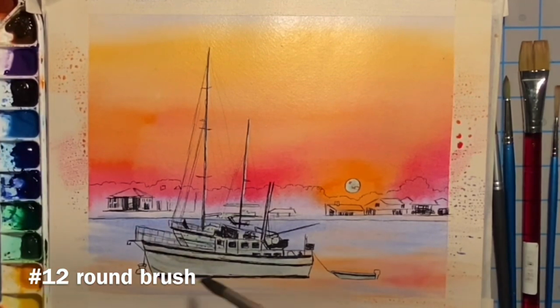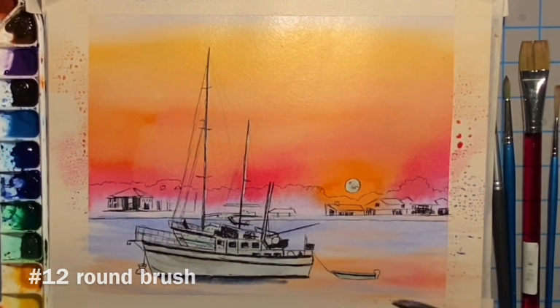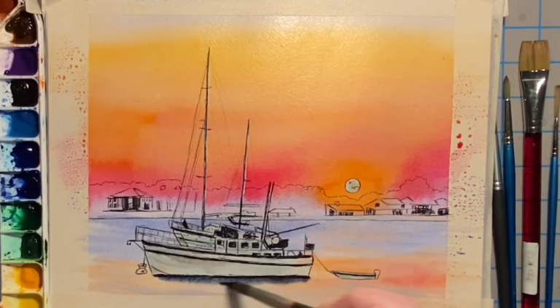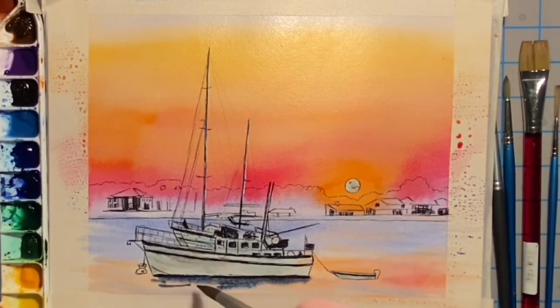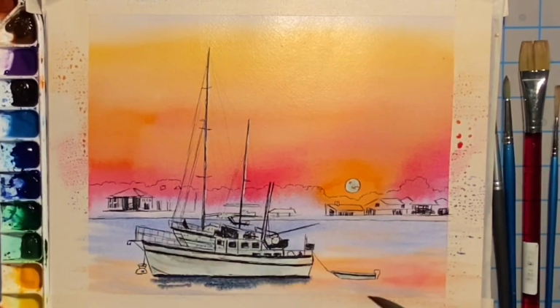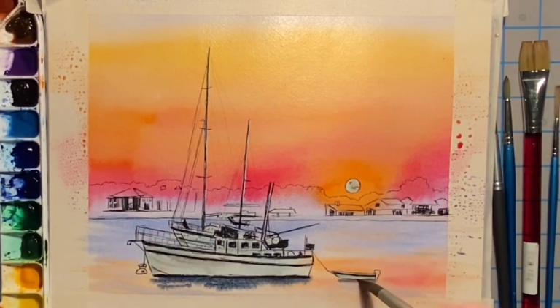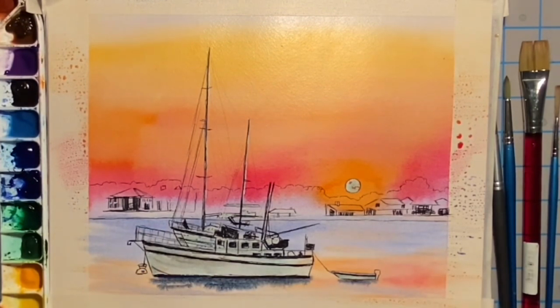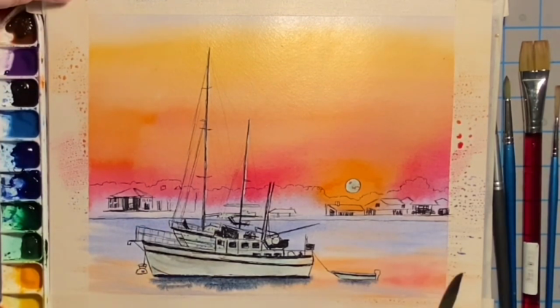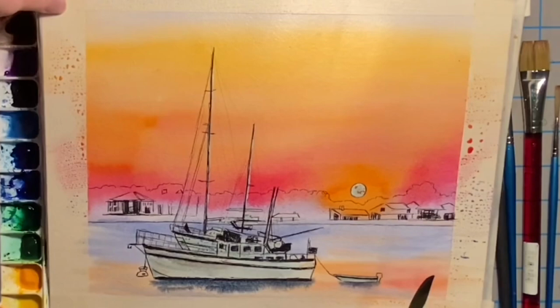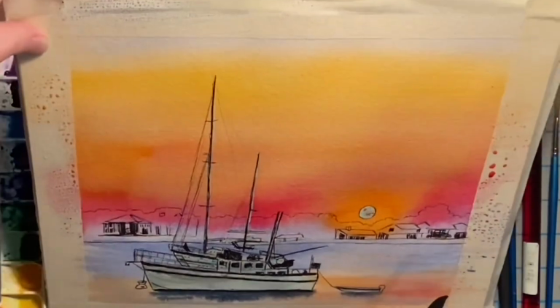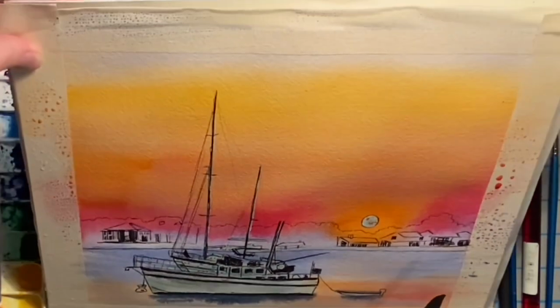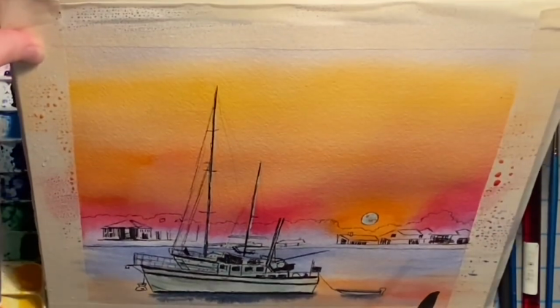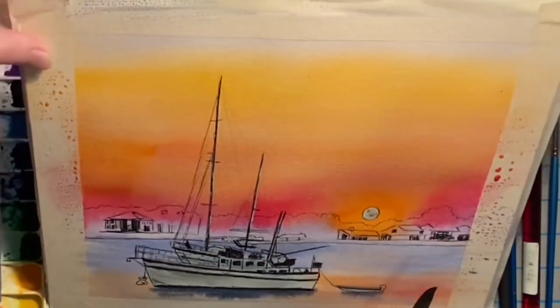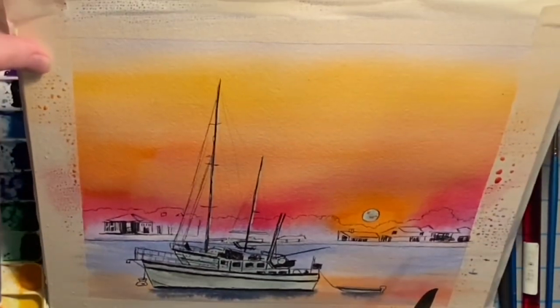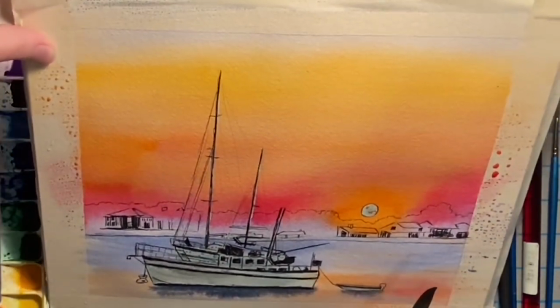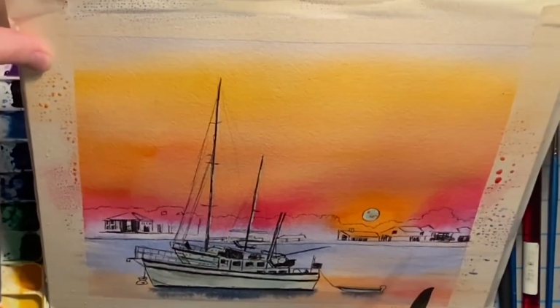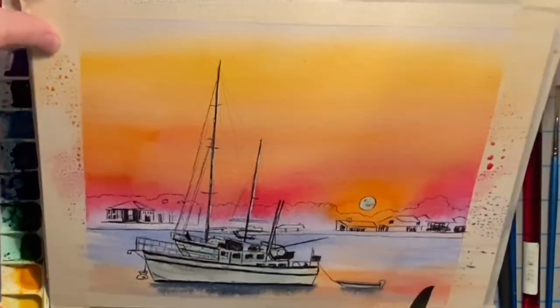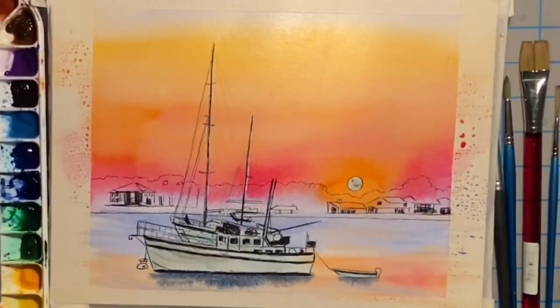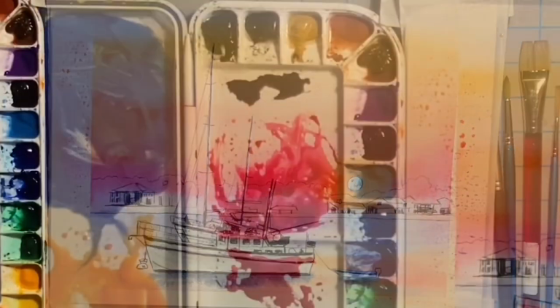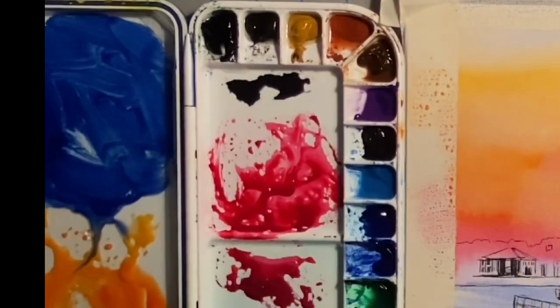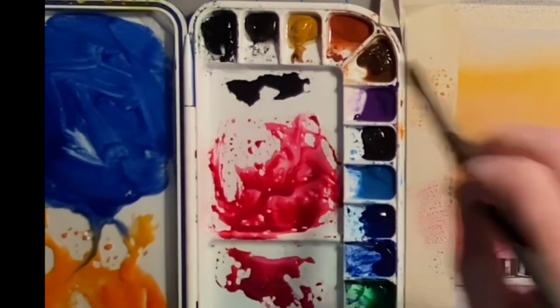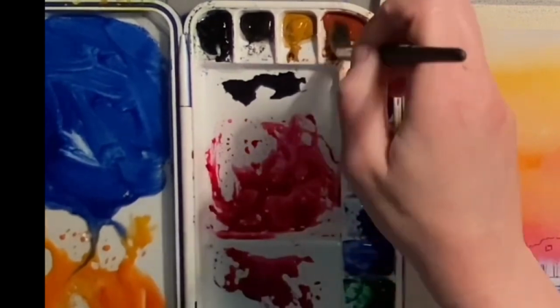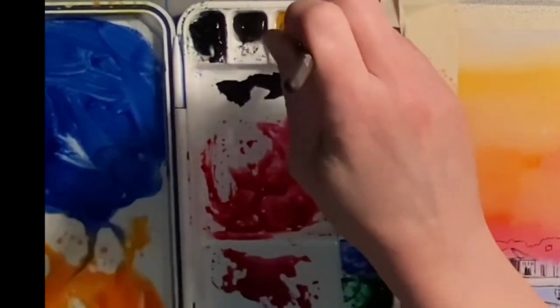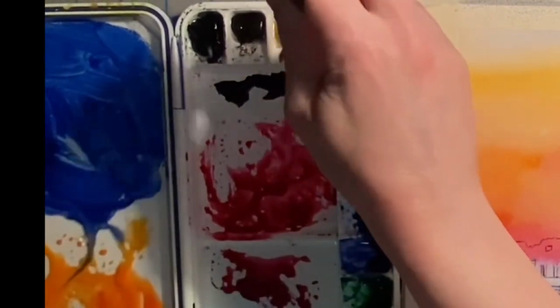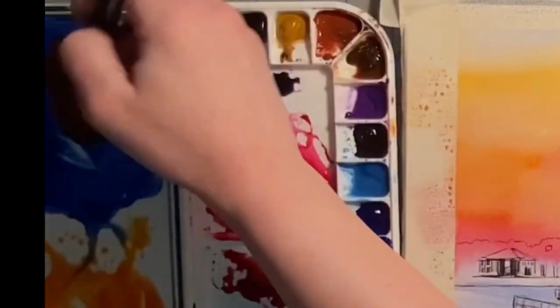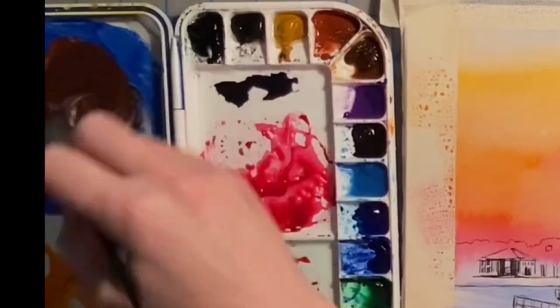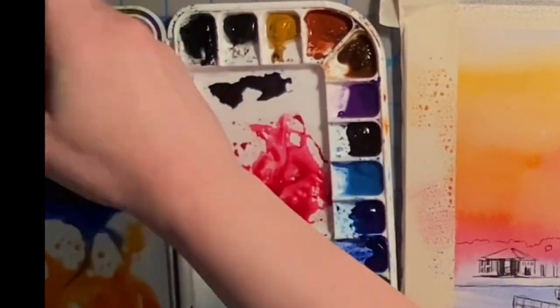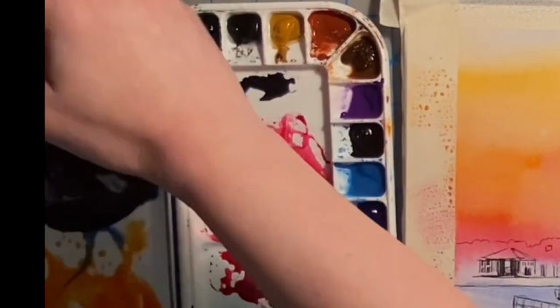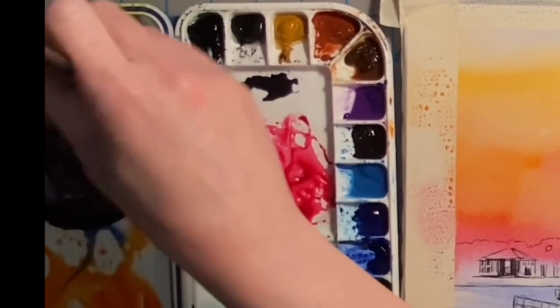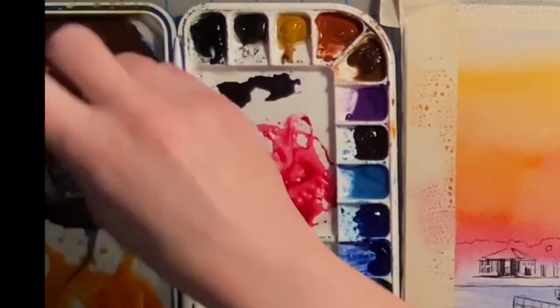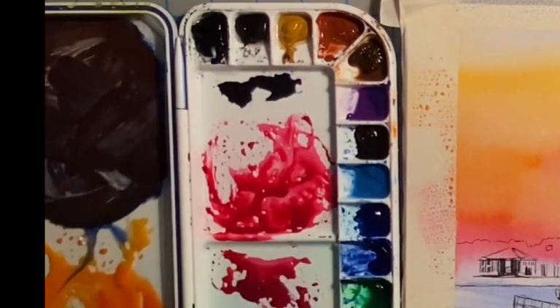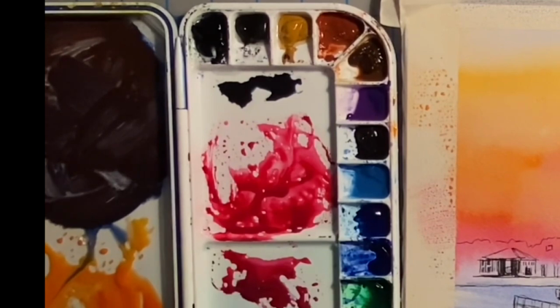Here I add indigo blue underneath the boats for the reflection, then tip up the board and let it run down. Here I'm making a nice dark black by mixing ultramarine blue and burnt sienna together.